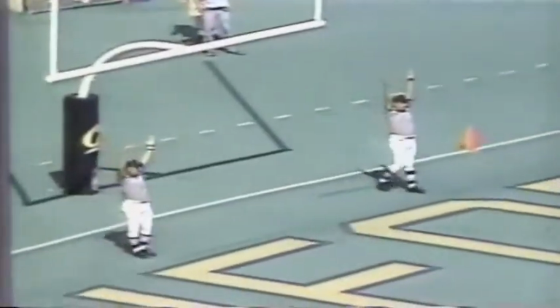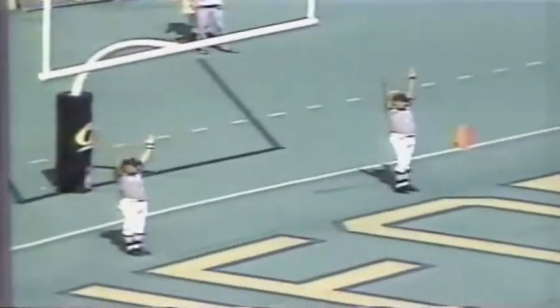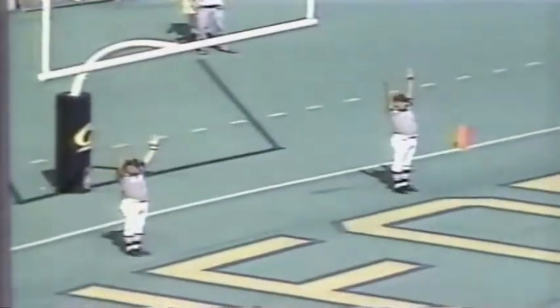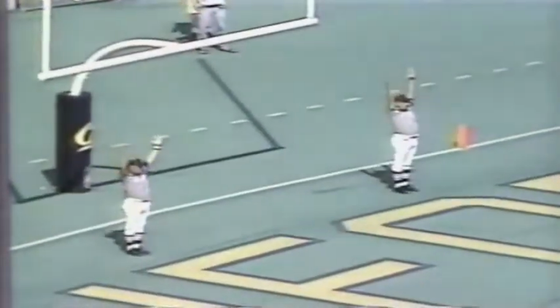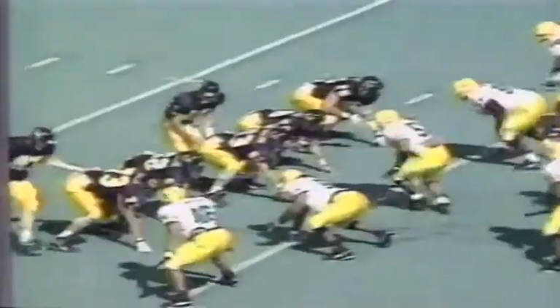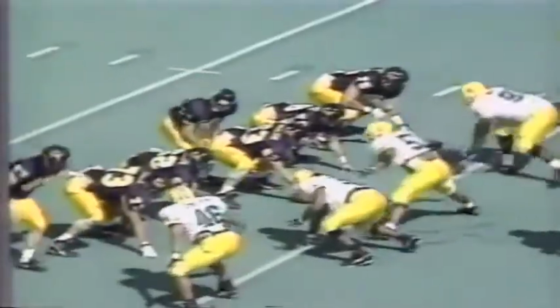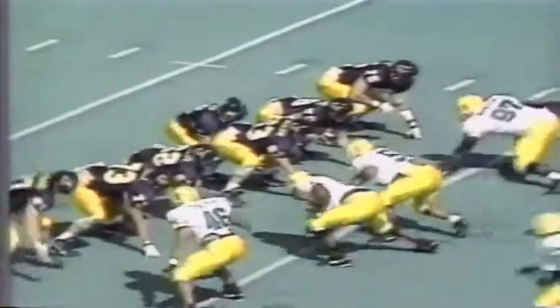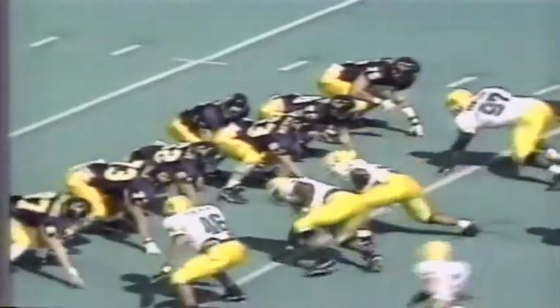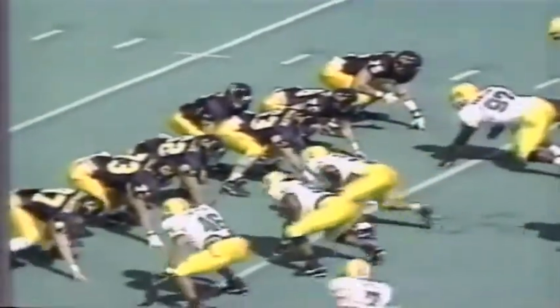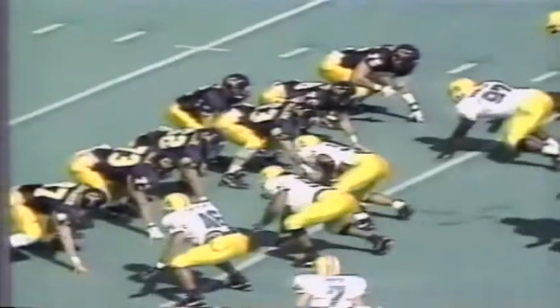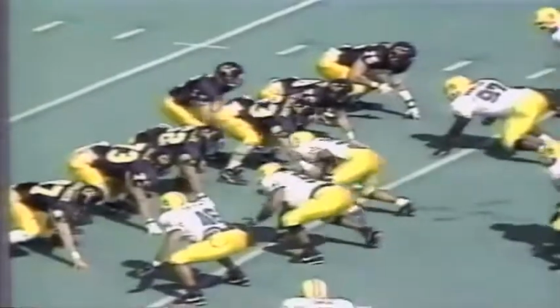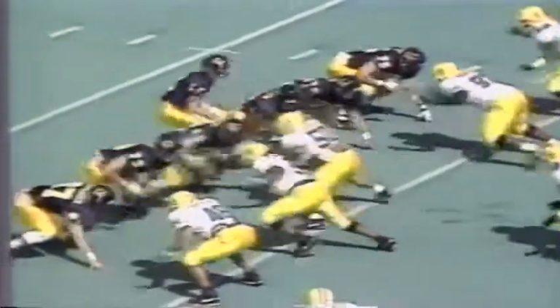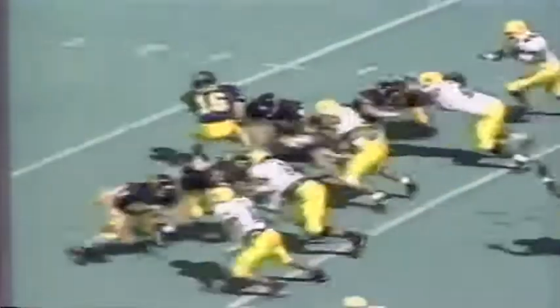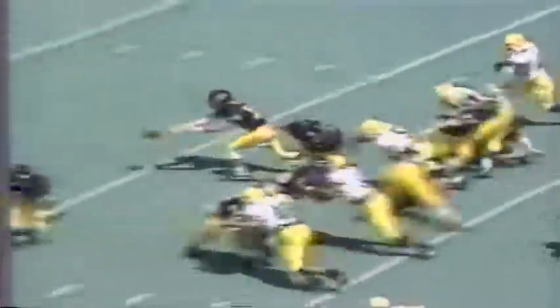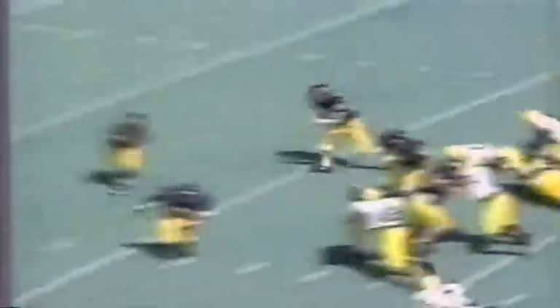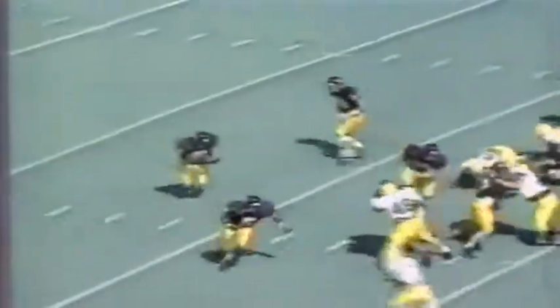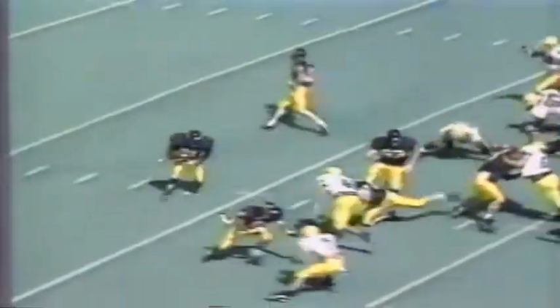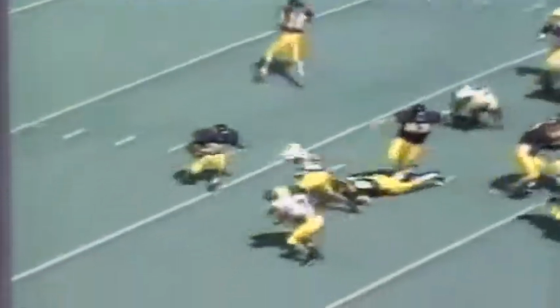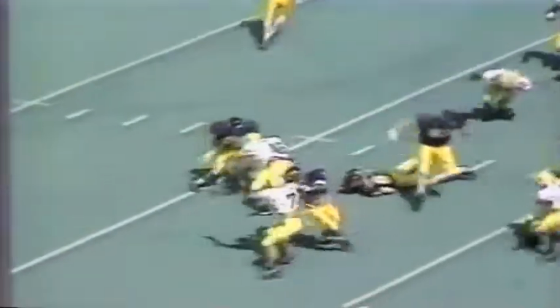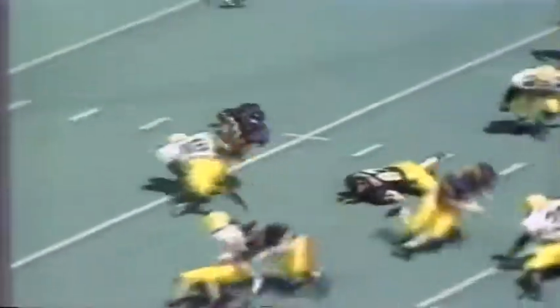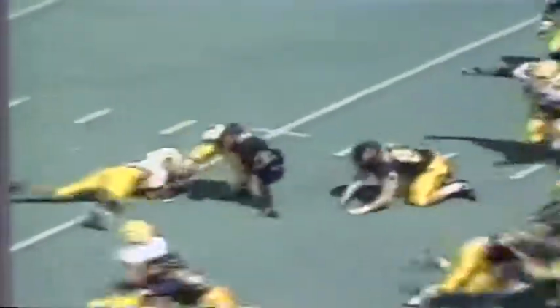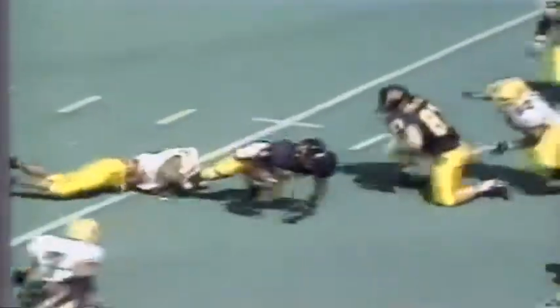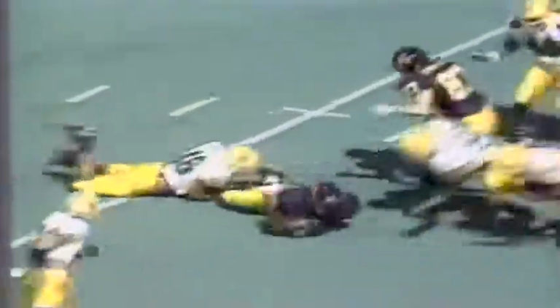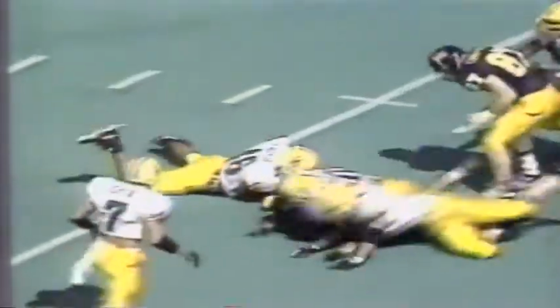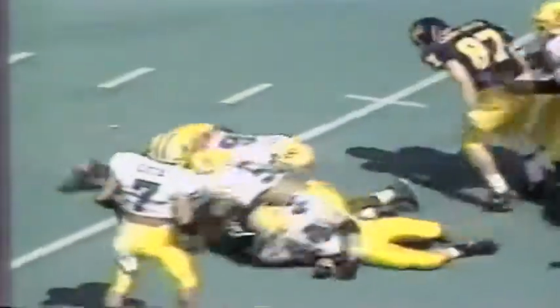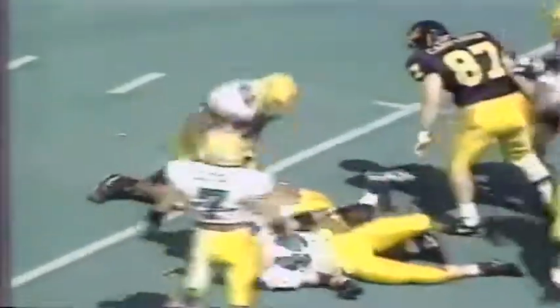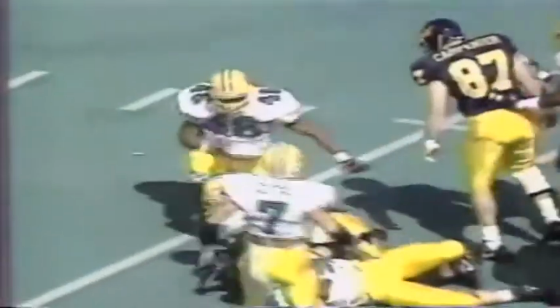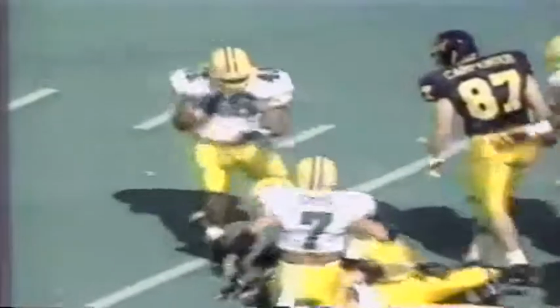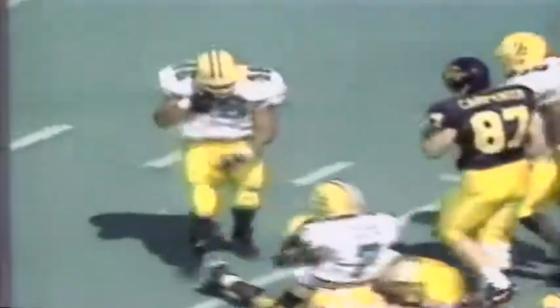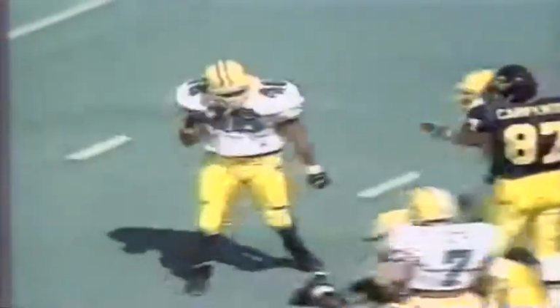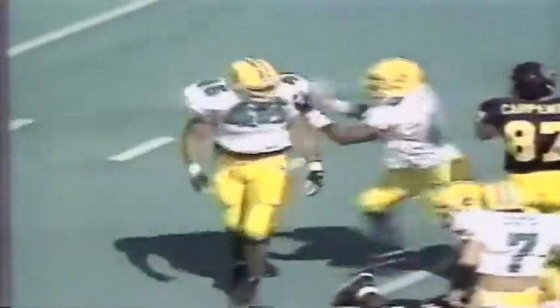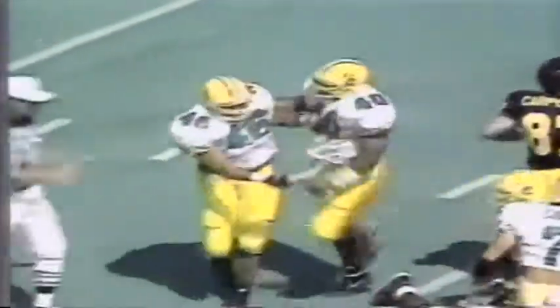Thompson now comes in to kick his third extra point in the first ten minutes of this game. 21-0. This, in a reverse way, reminded me of what happened down there a couple of years ago when they had the big first quarter.